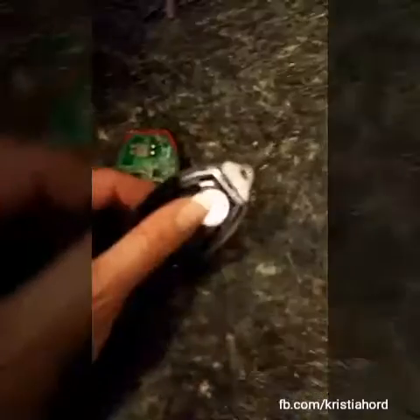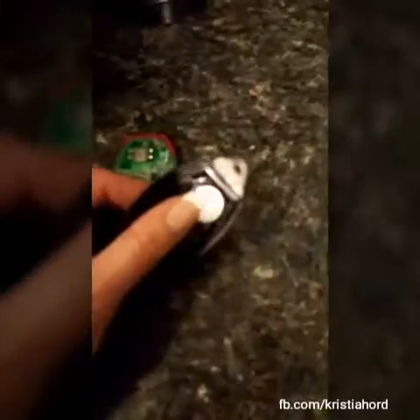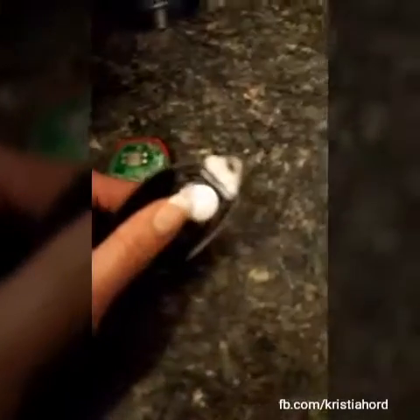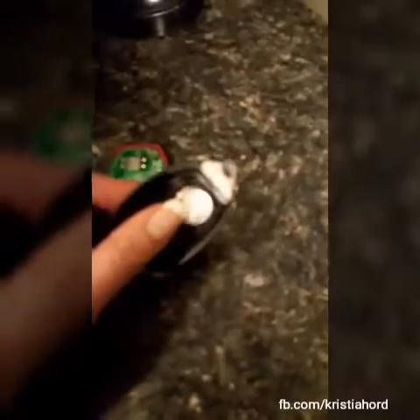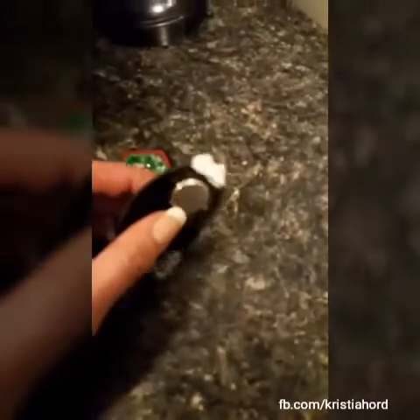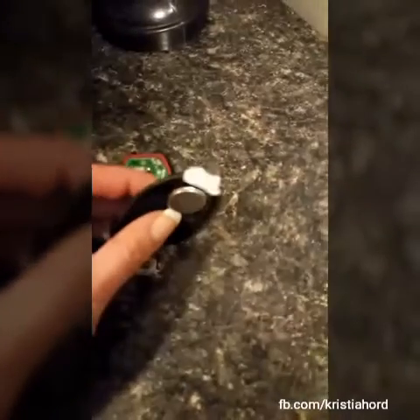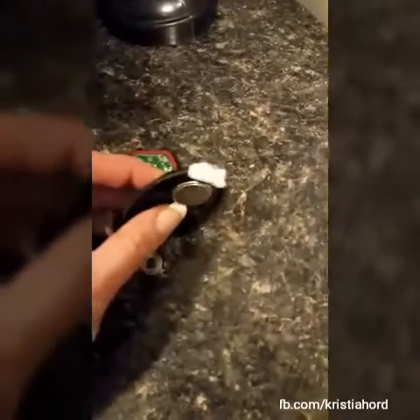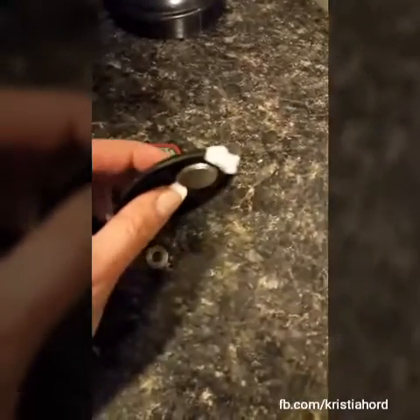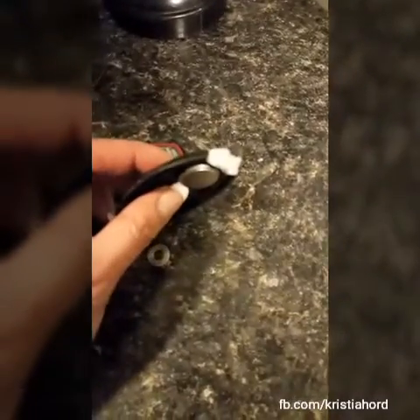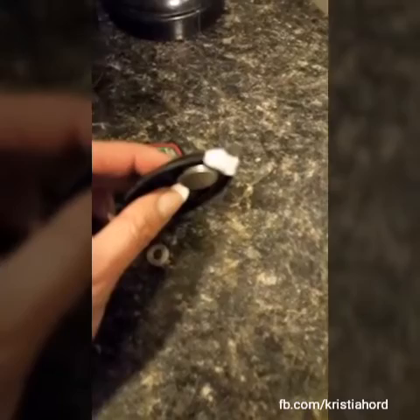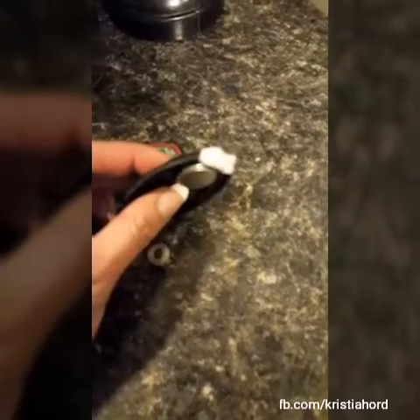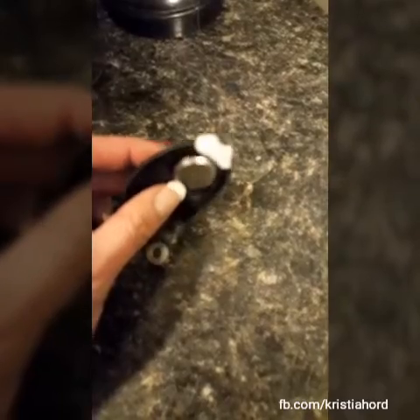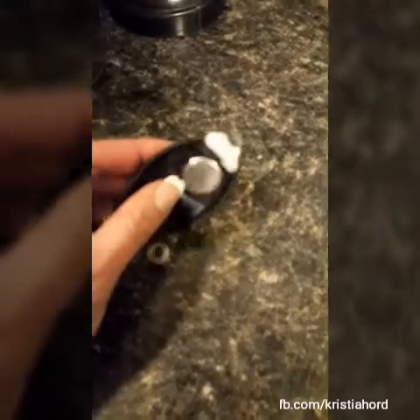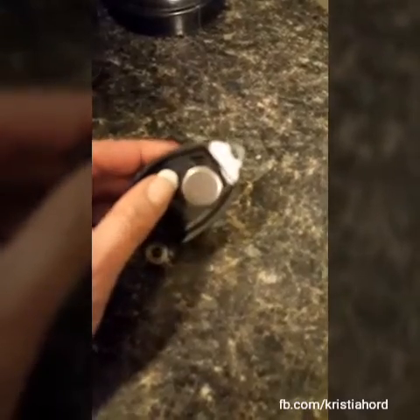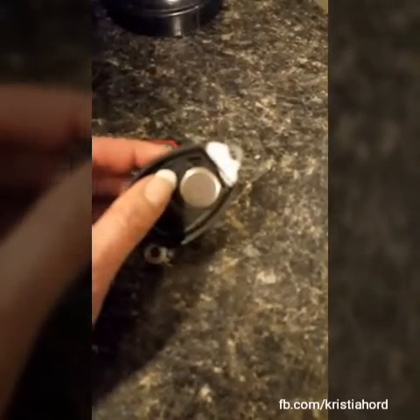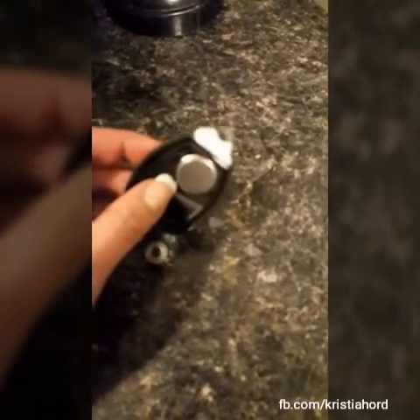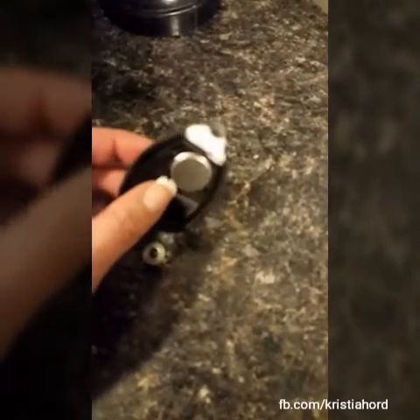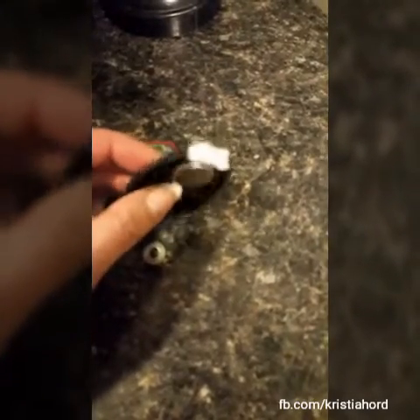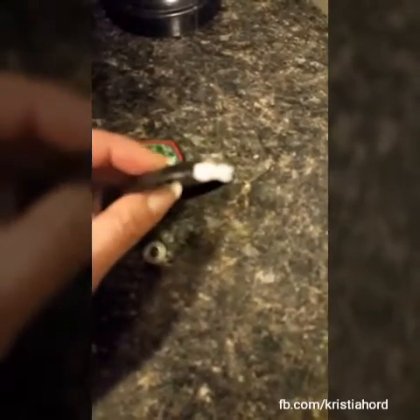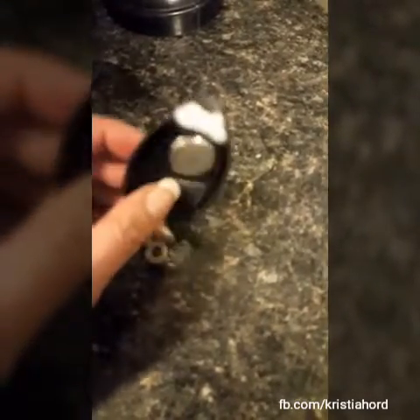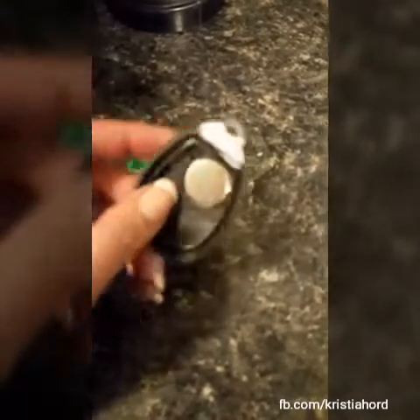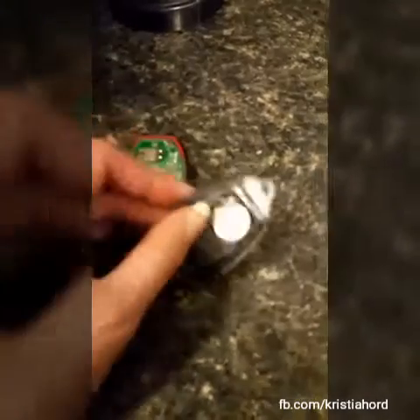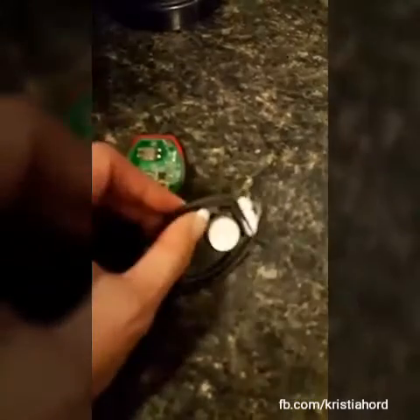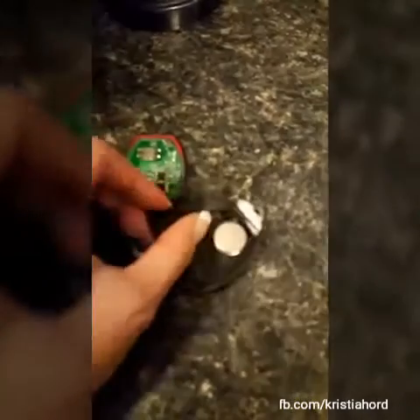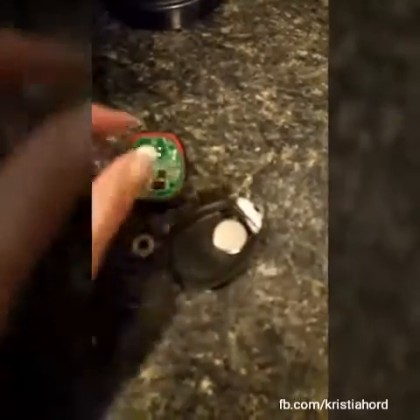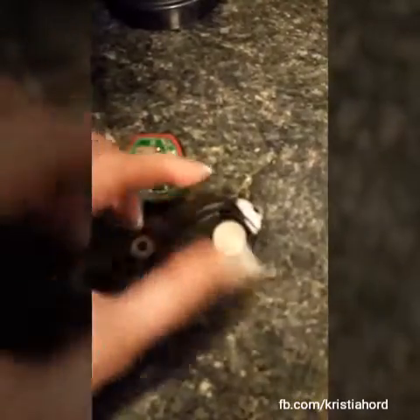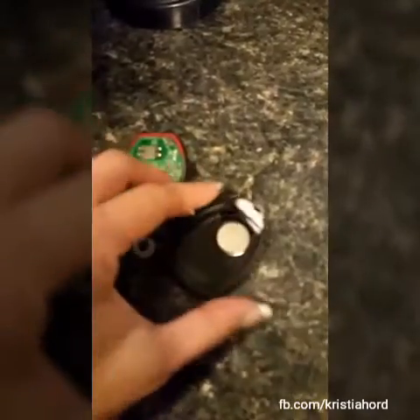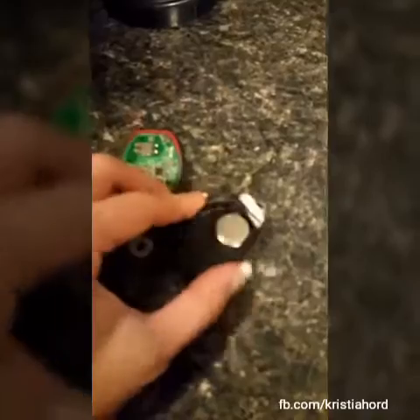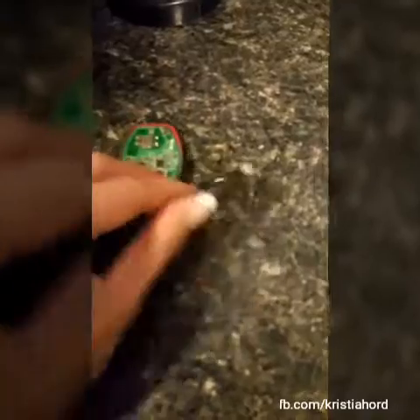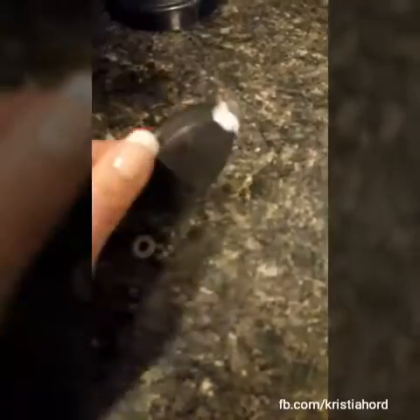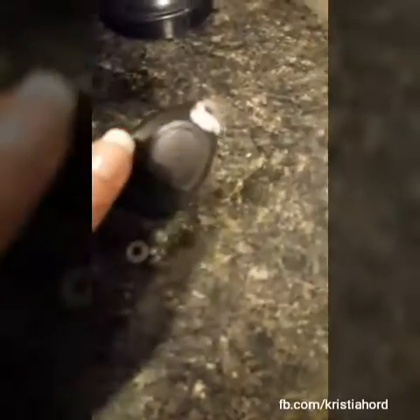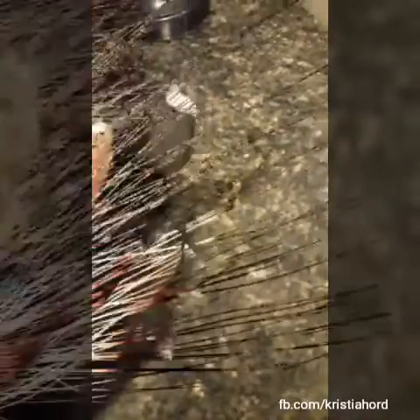You're going to let the Gorilla Glue dry overnight so that tomorrow we can sand it down and pop the key fob back together. See if it works.